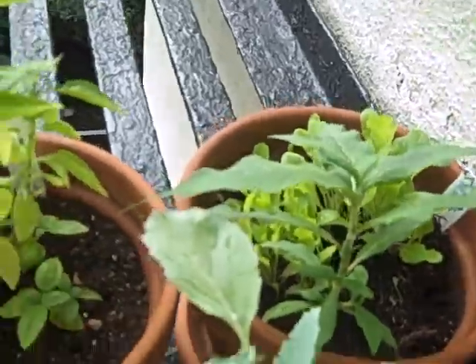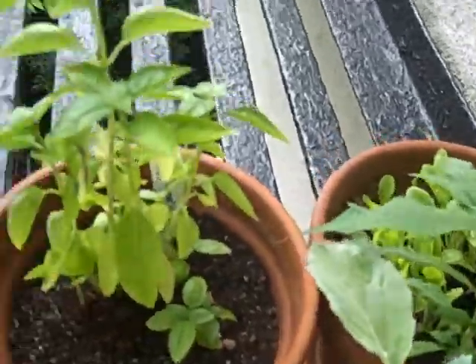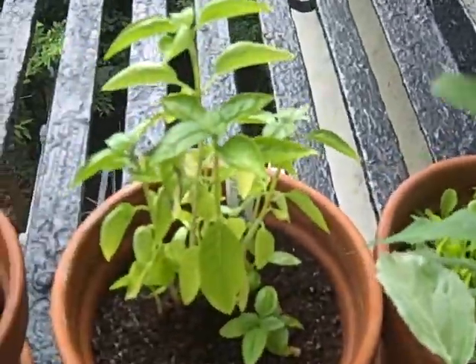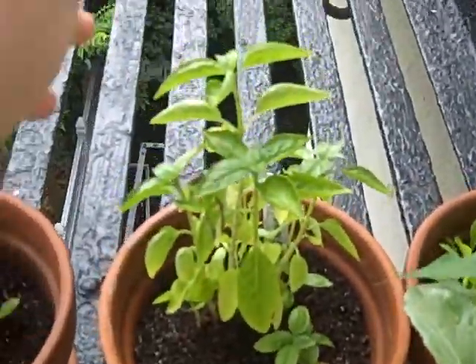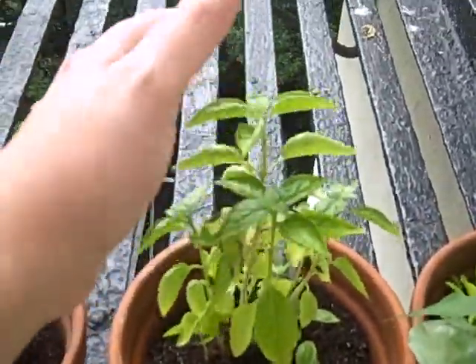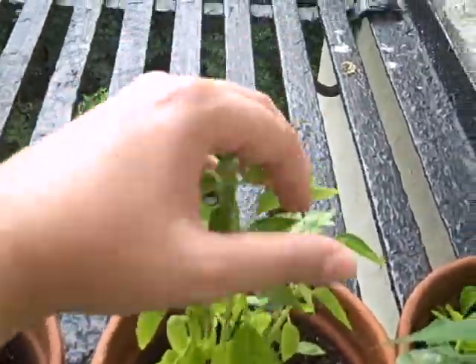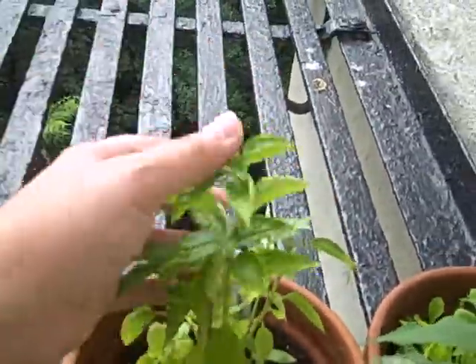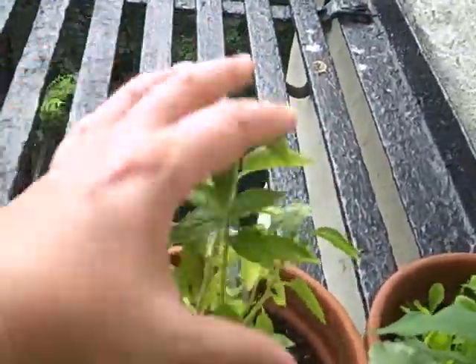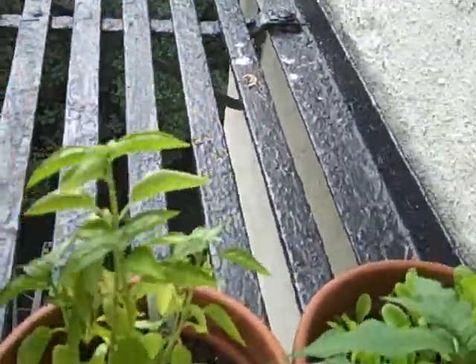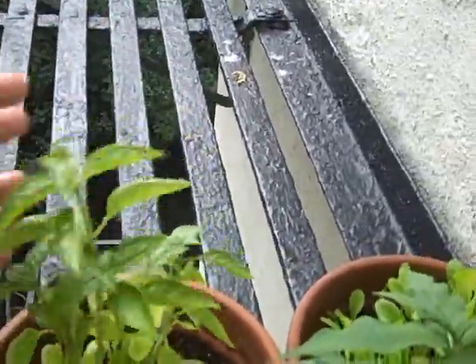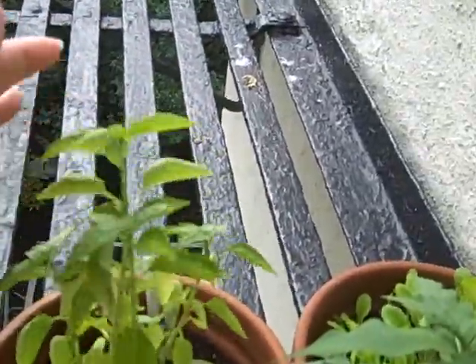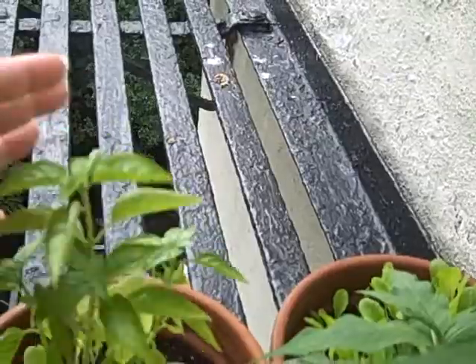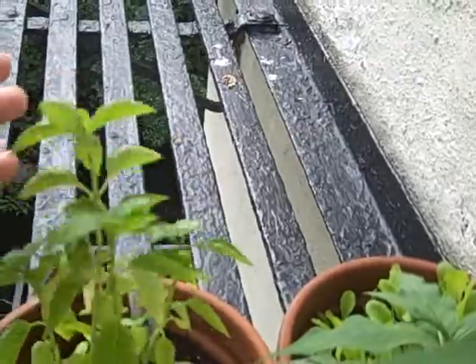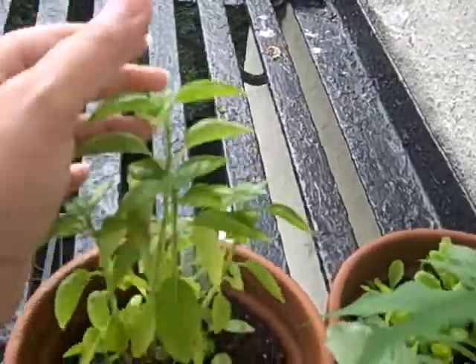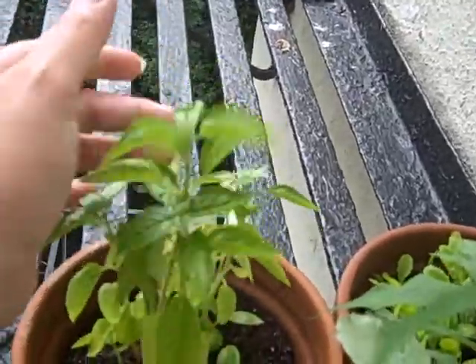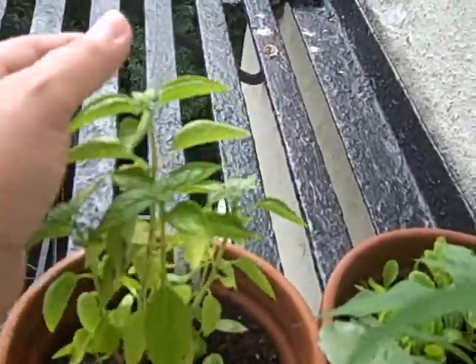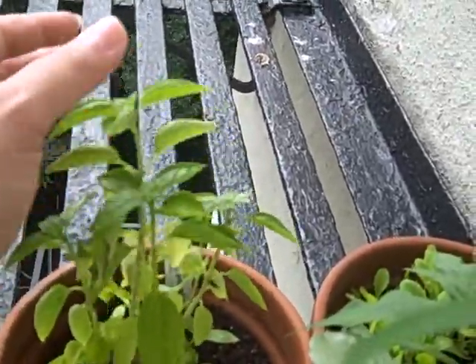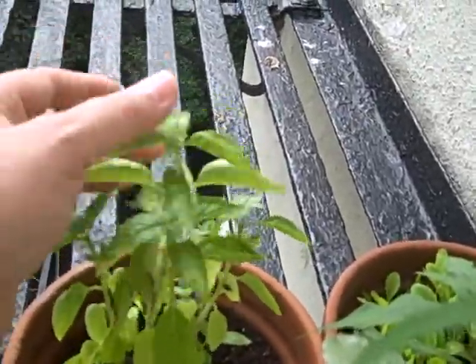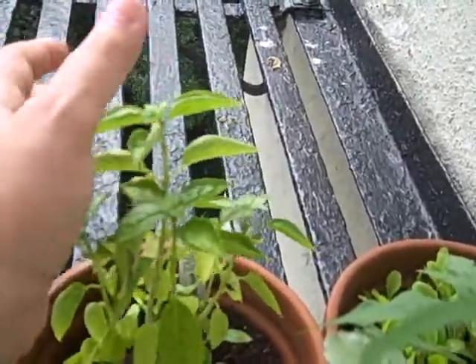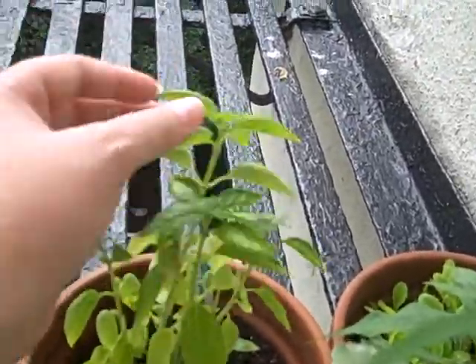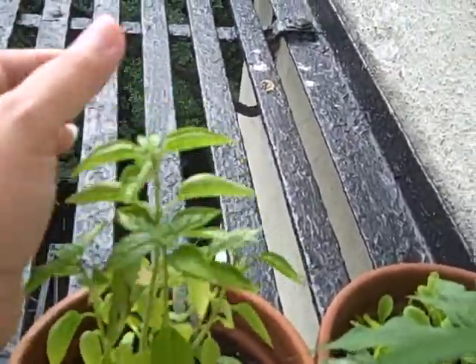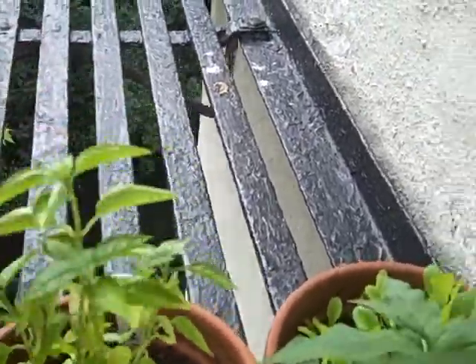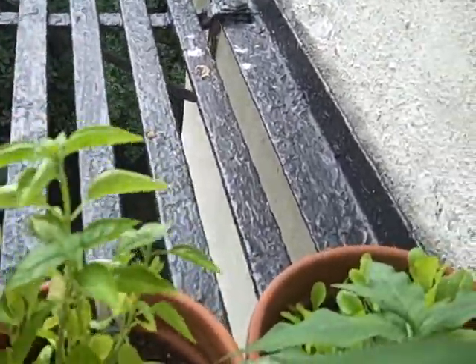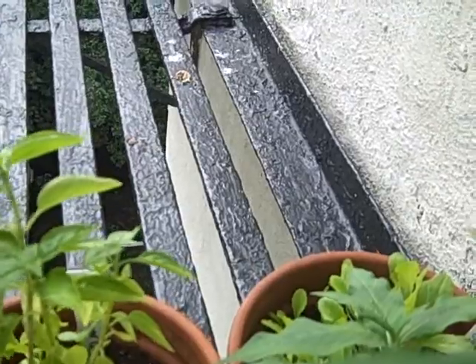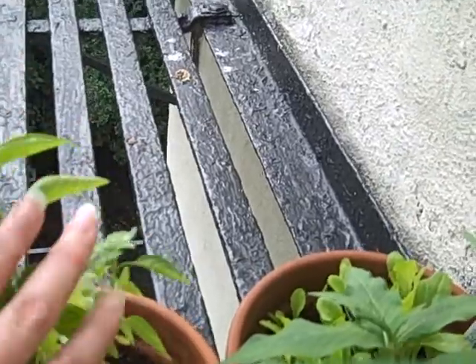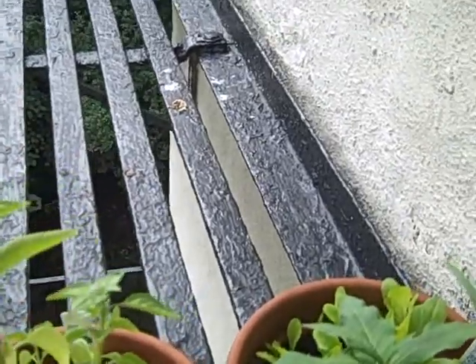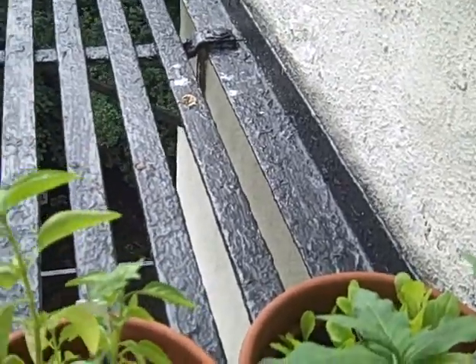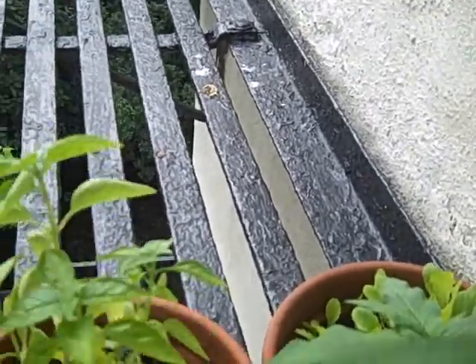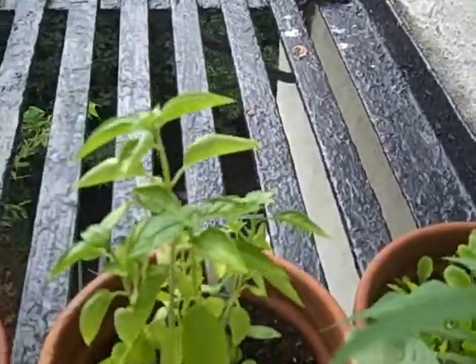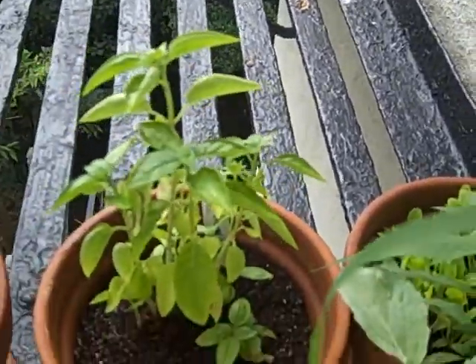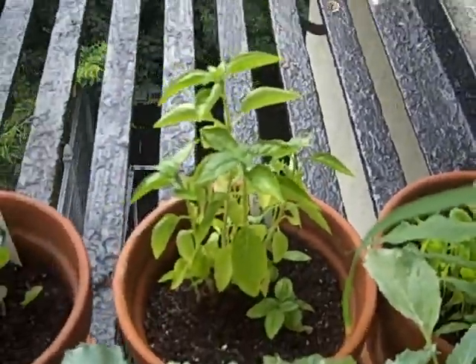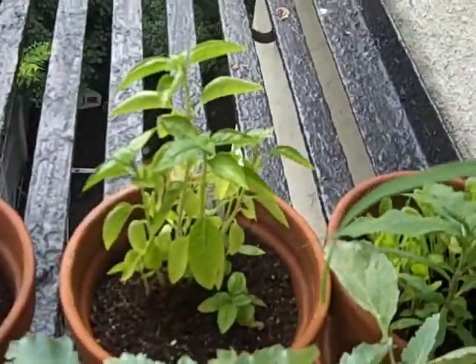My basil — look, I do this, the wind hits it, and I can smell it. Oh, I love it! It's so nice. I love the smell. It's coming out real pretty.